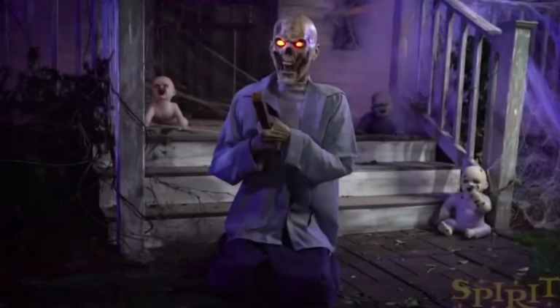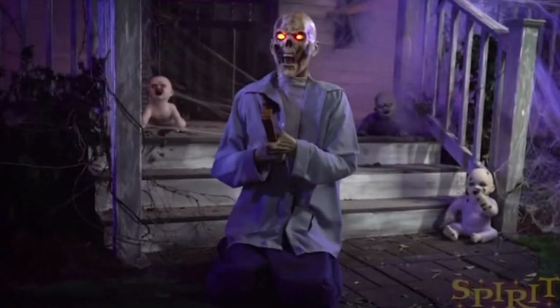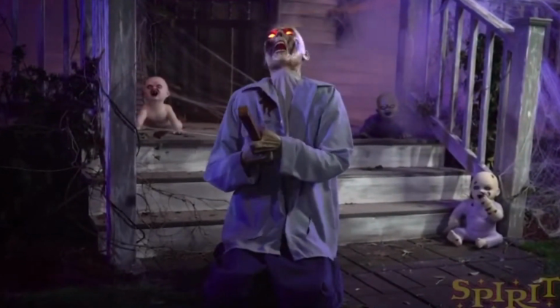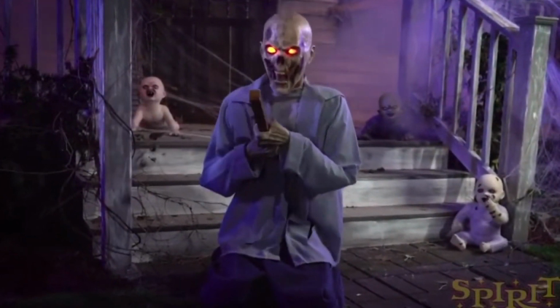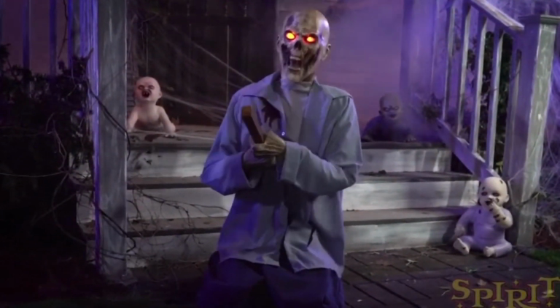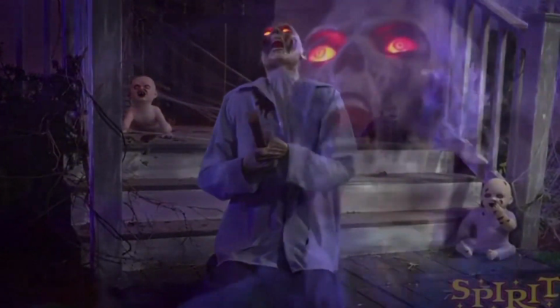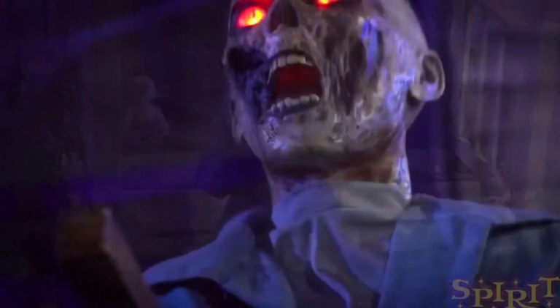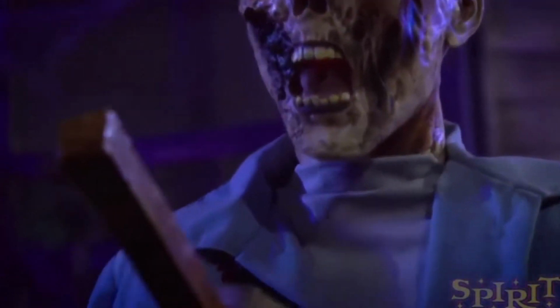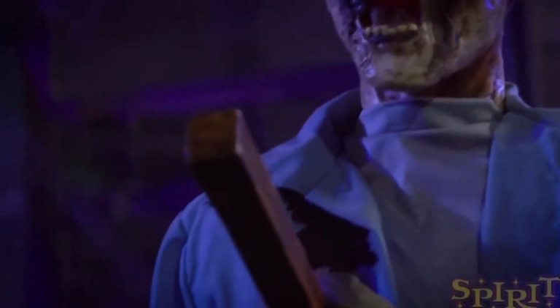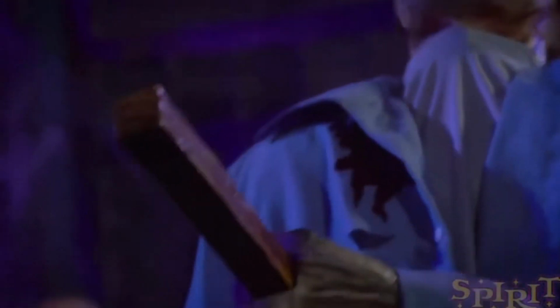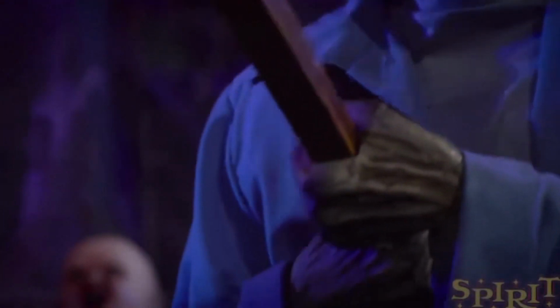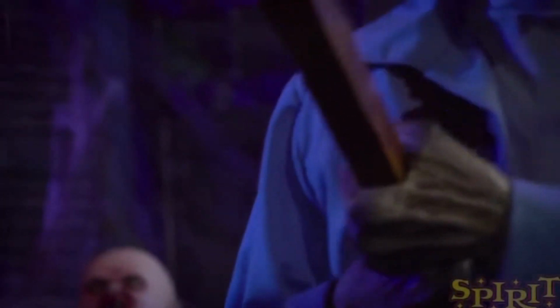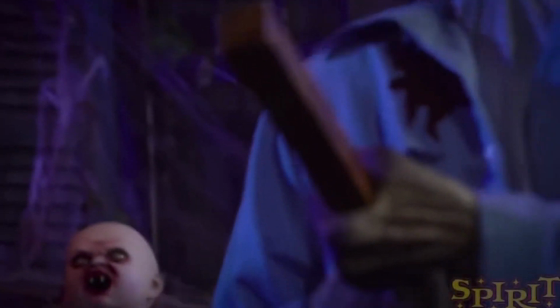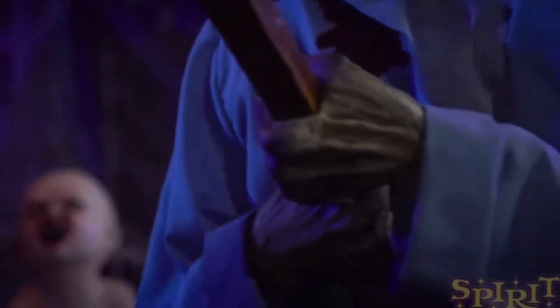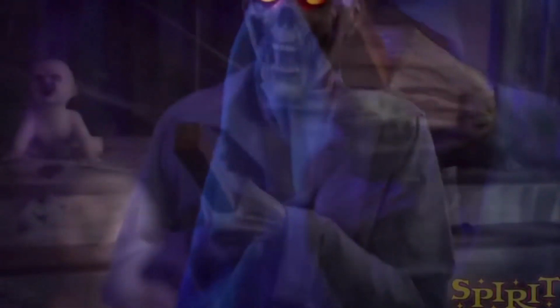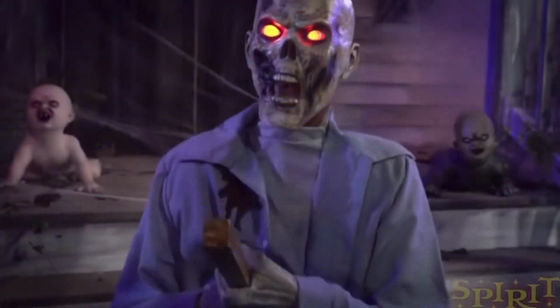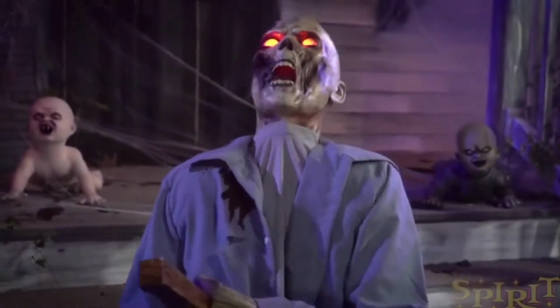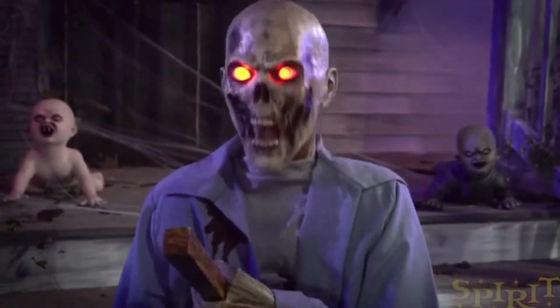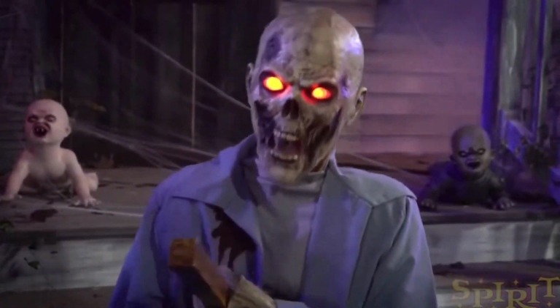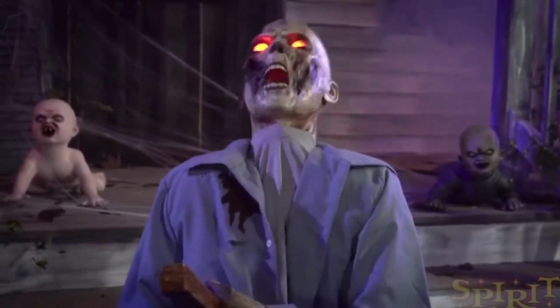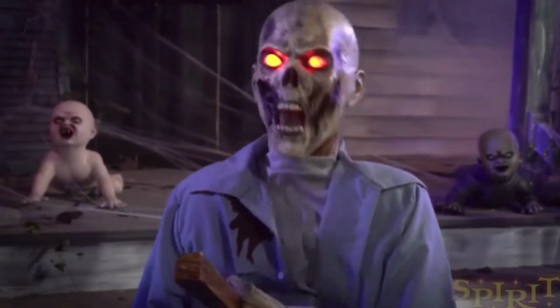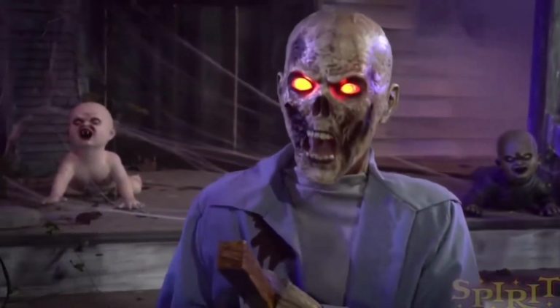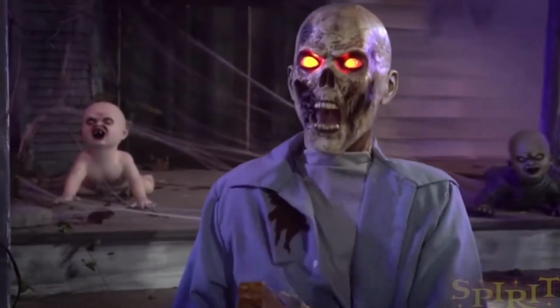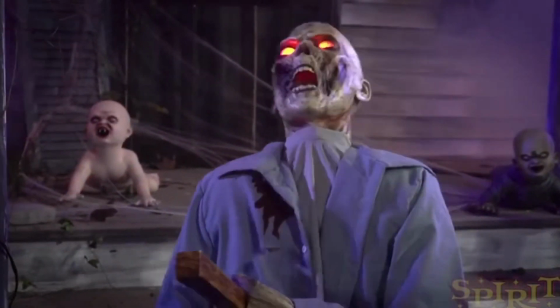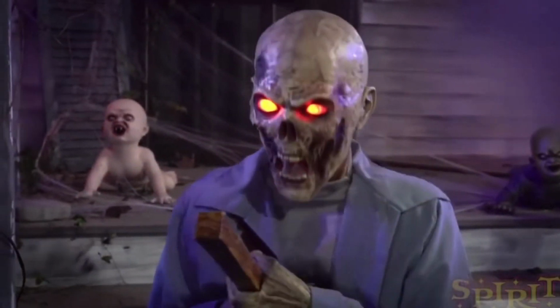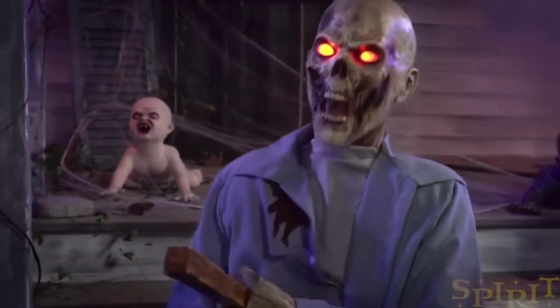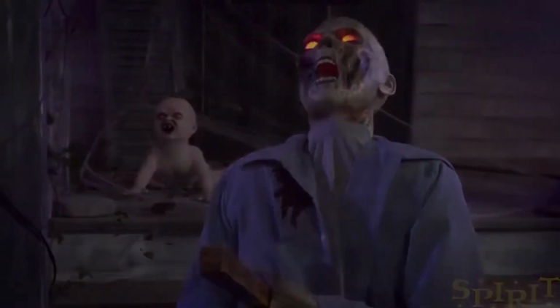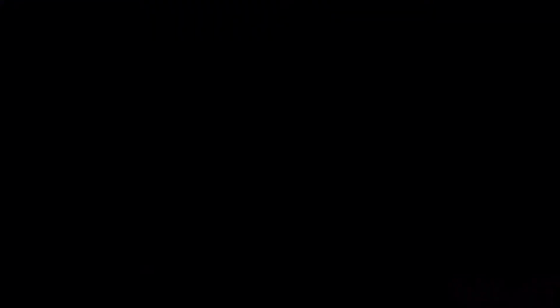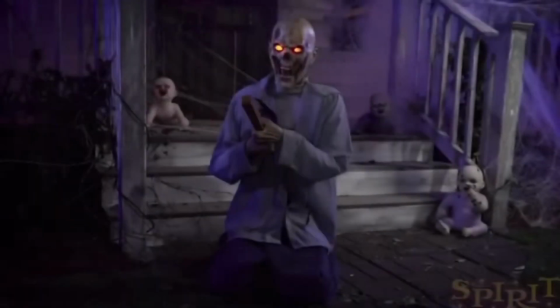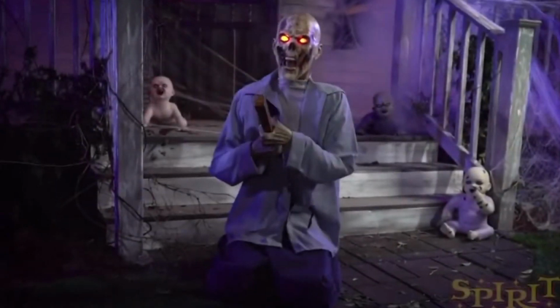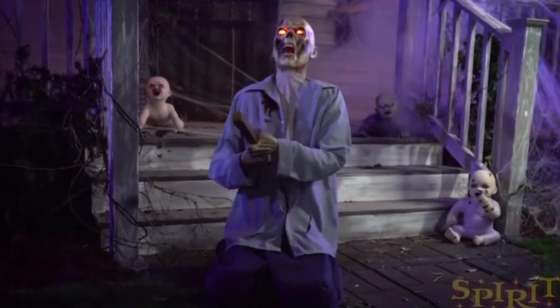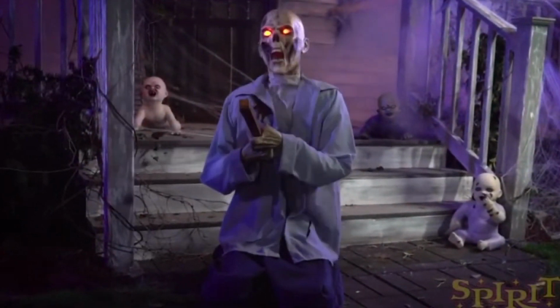I mean, Smoldering Zombie is a unique zombie and my favorite zombie prop of all time, but that's only because he really appeals to me with his colors and everything. But typically I prefer just plain zombies that are just zombies.